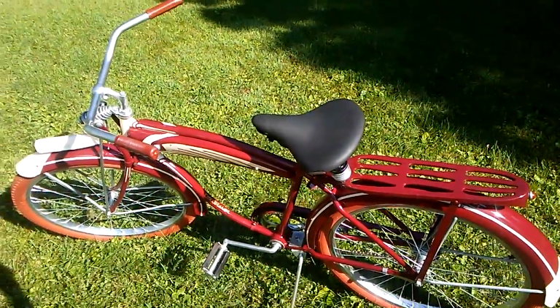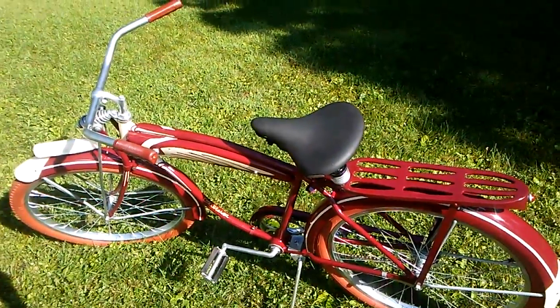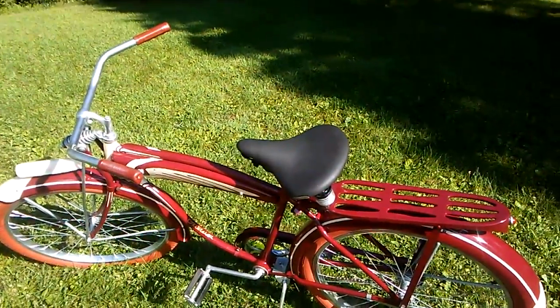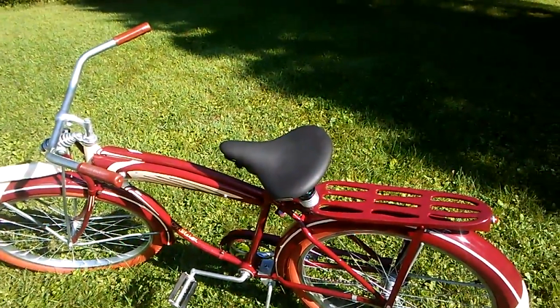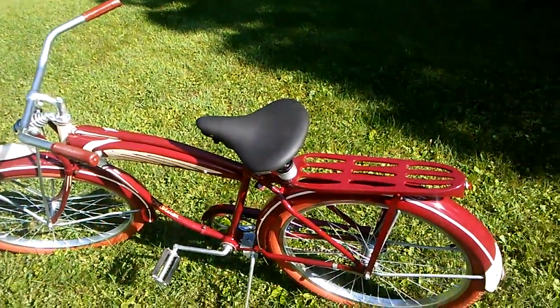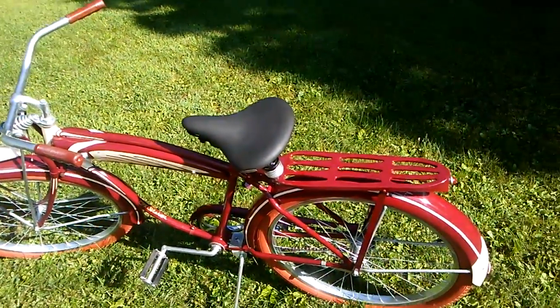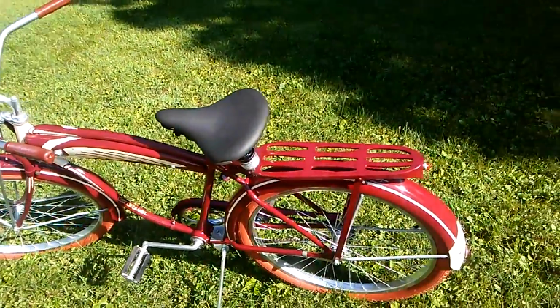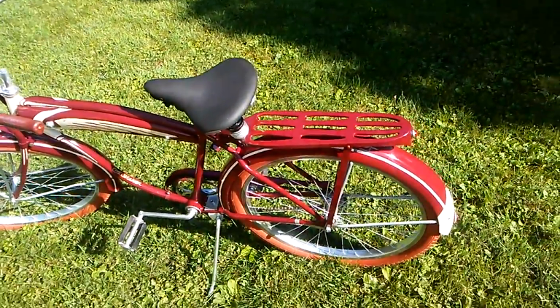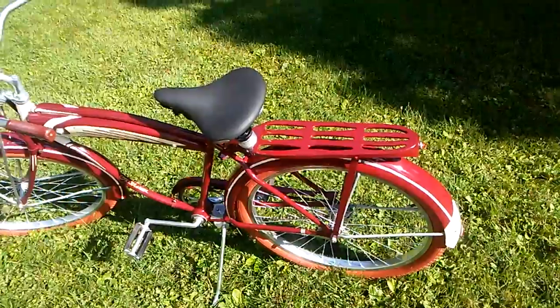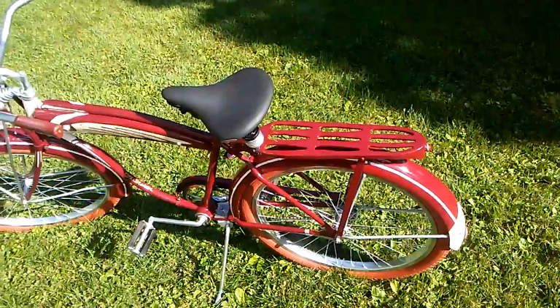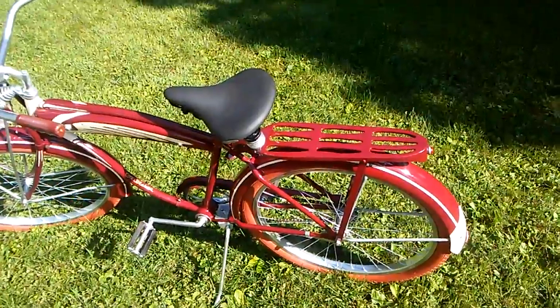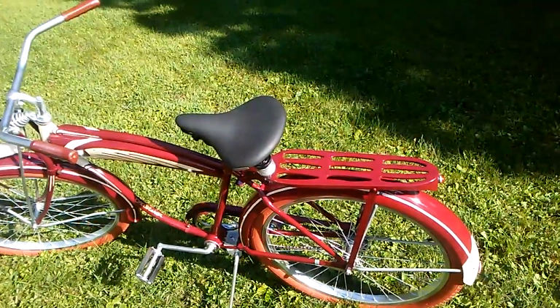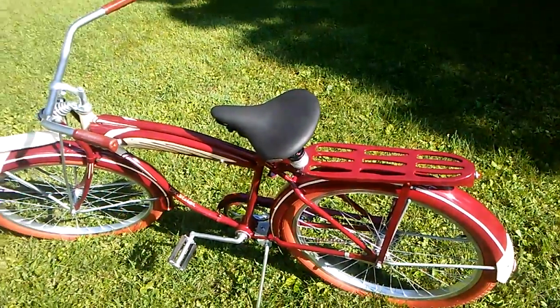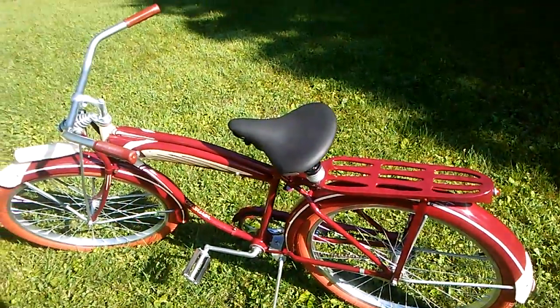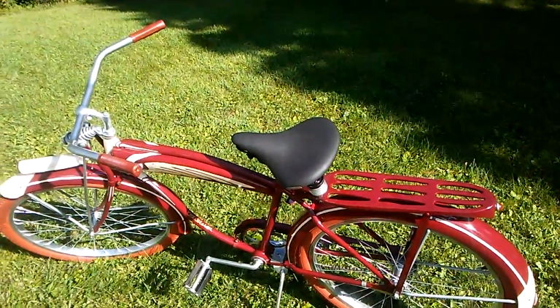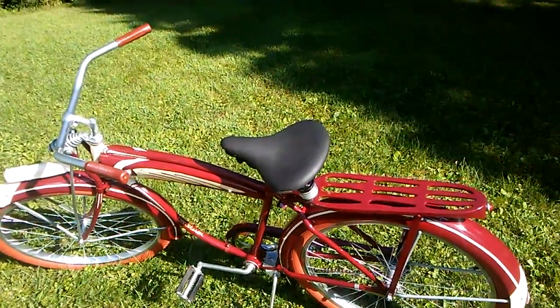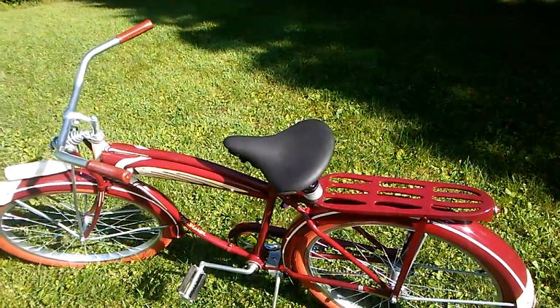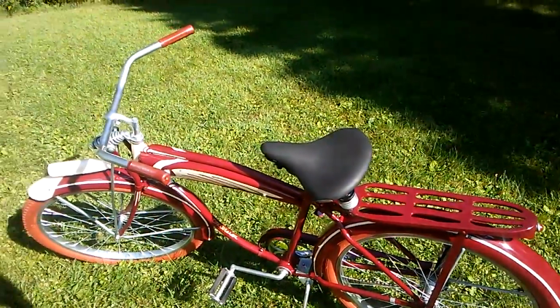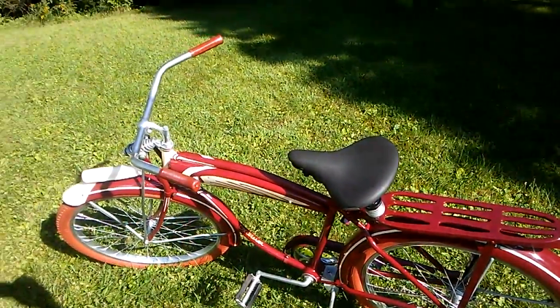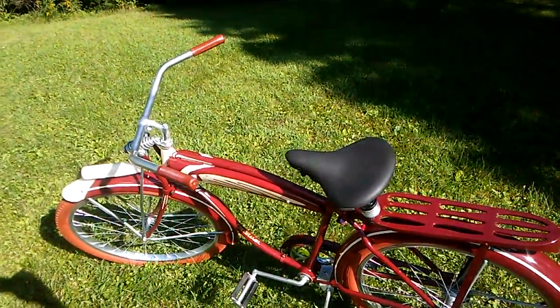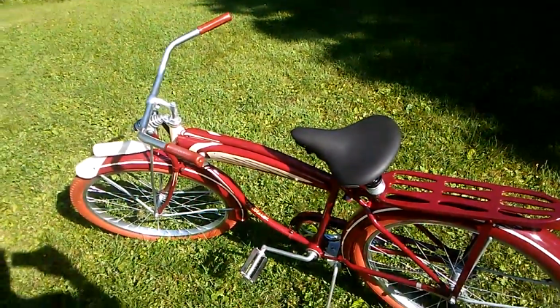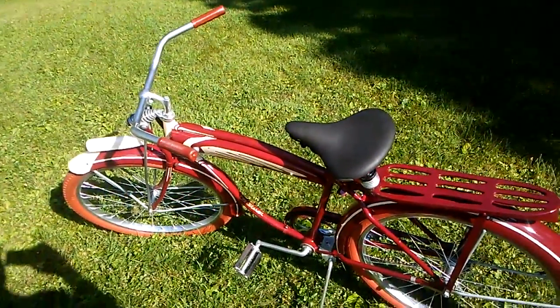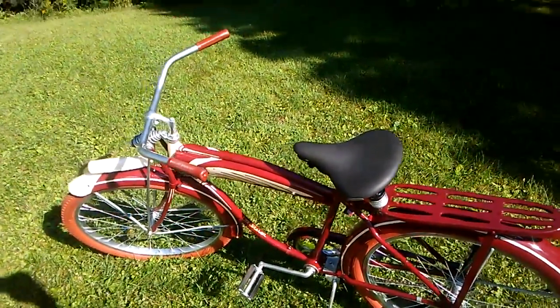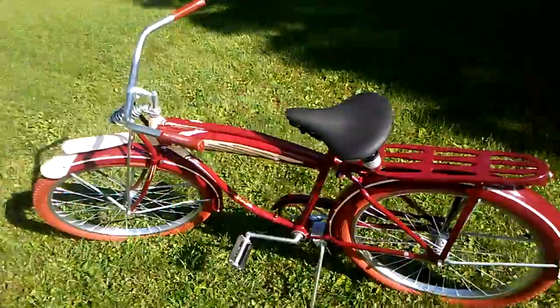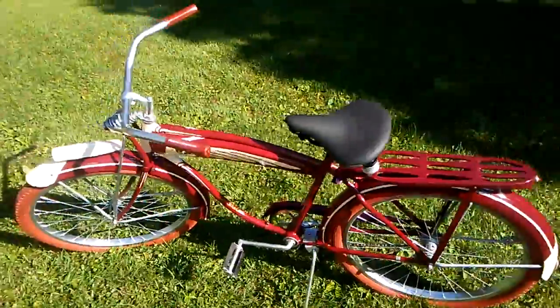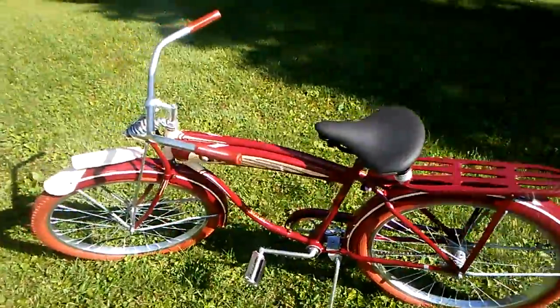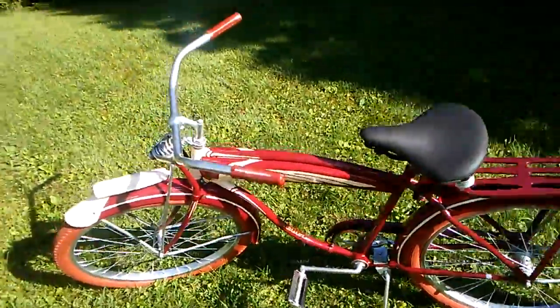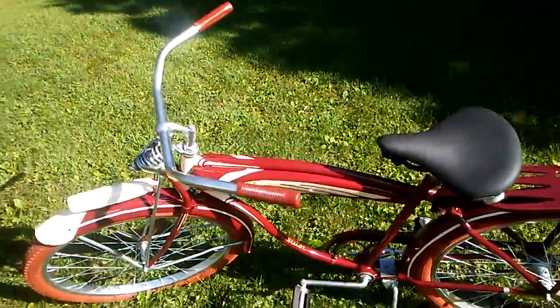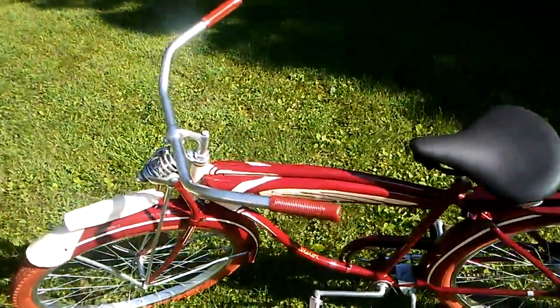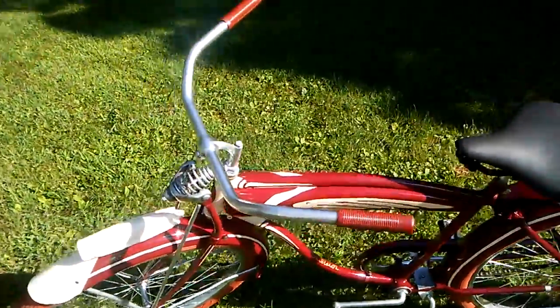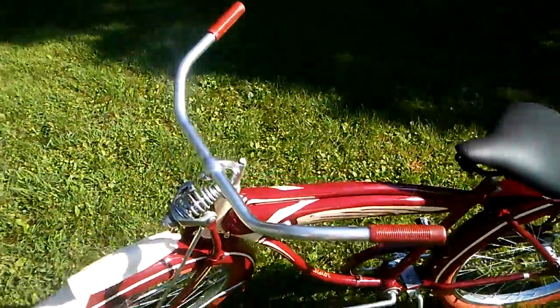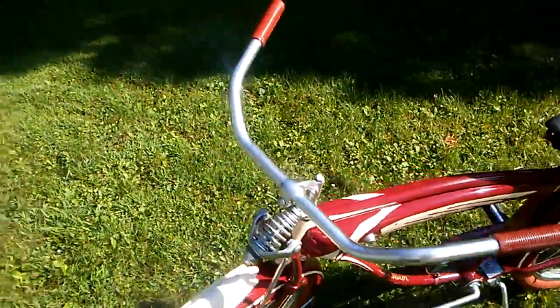Okay, it's recording. 1941 Schwinn. About seven or eight coats of paint, four coats of clear.